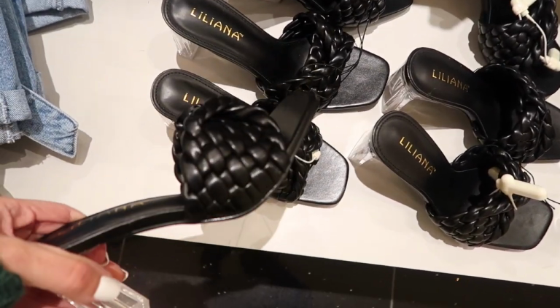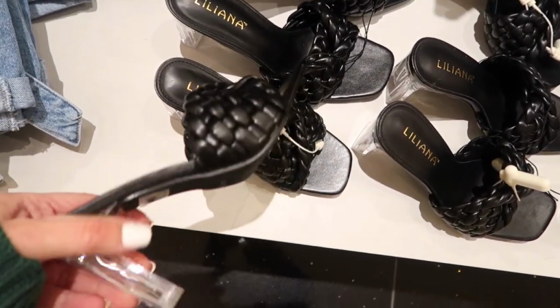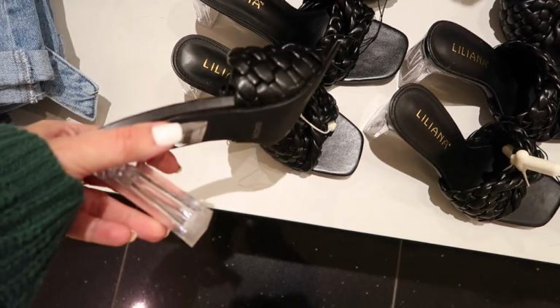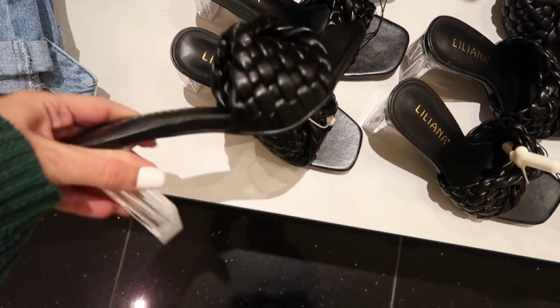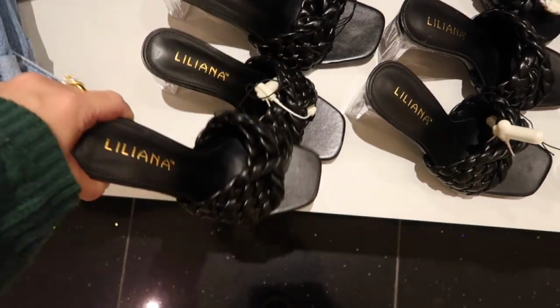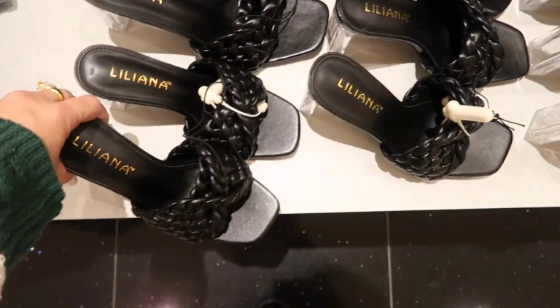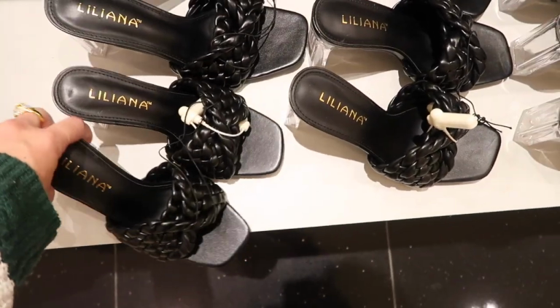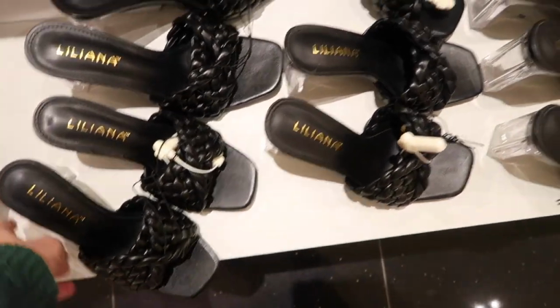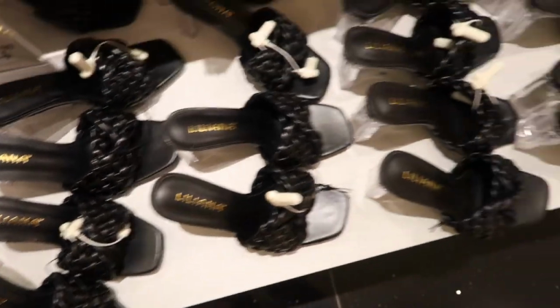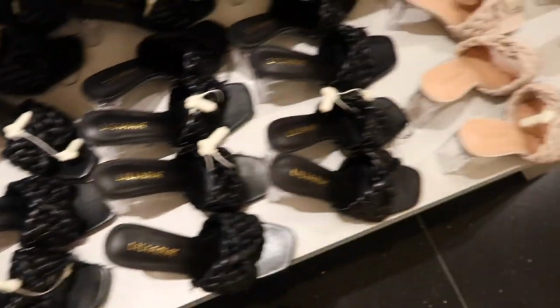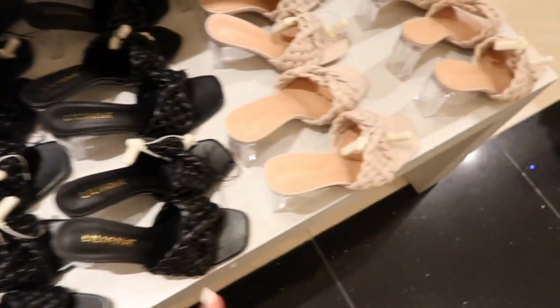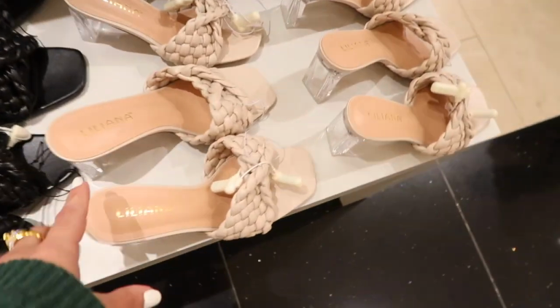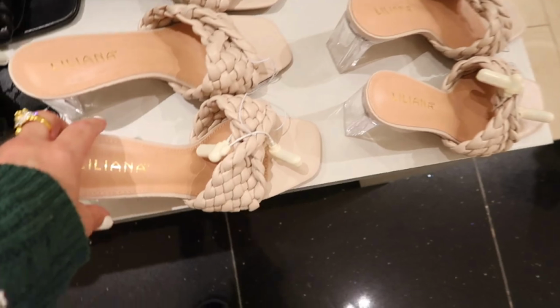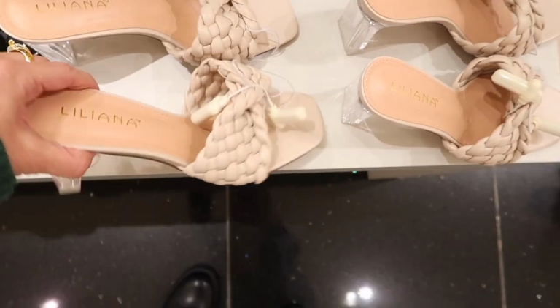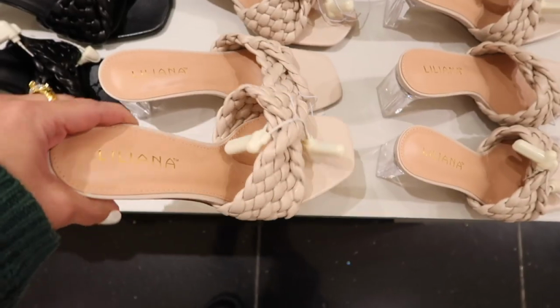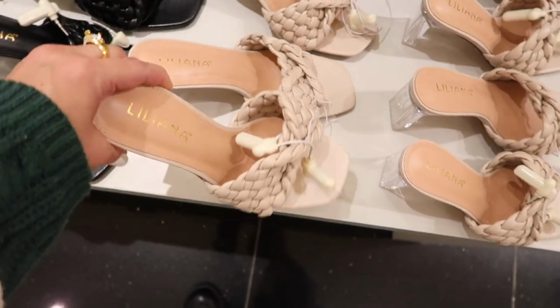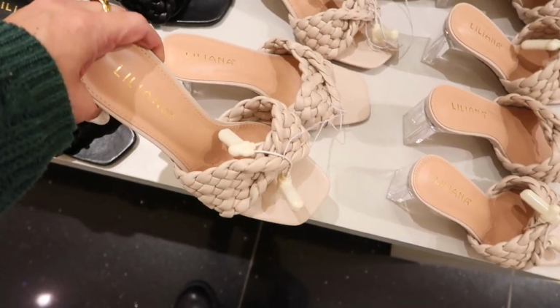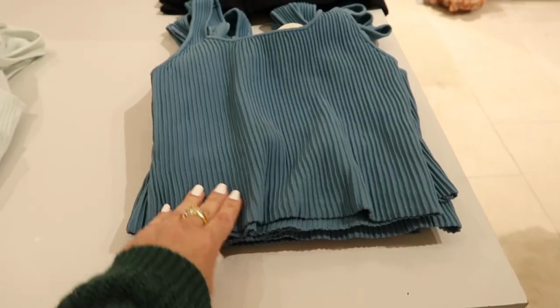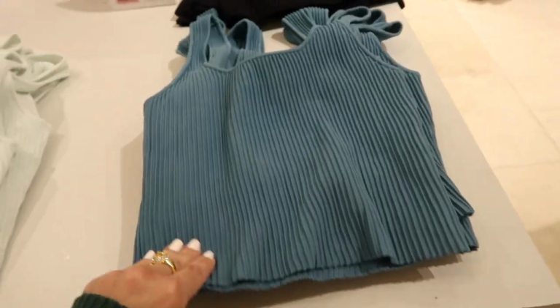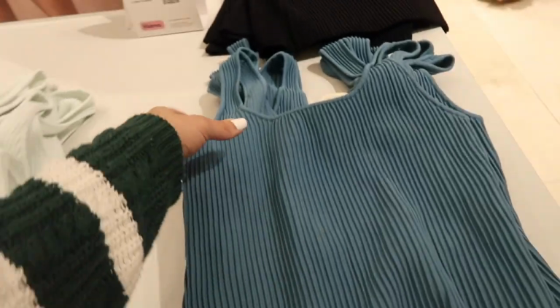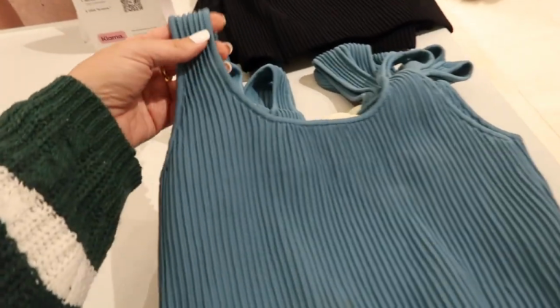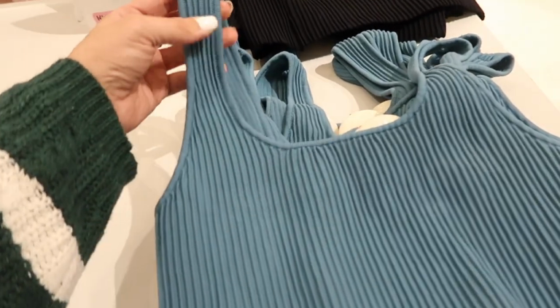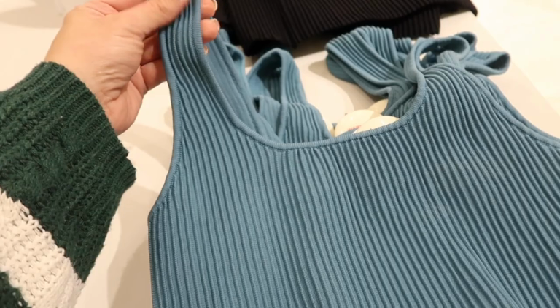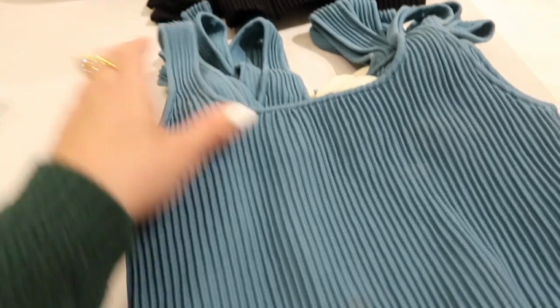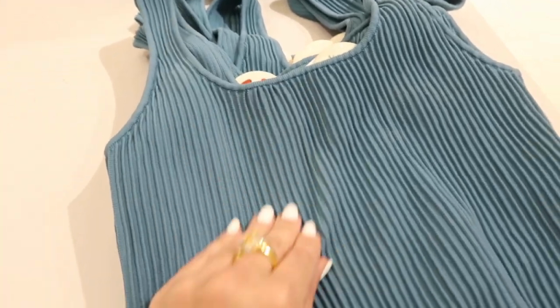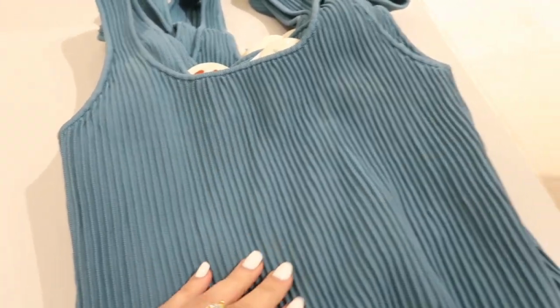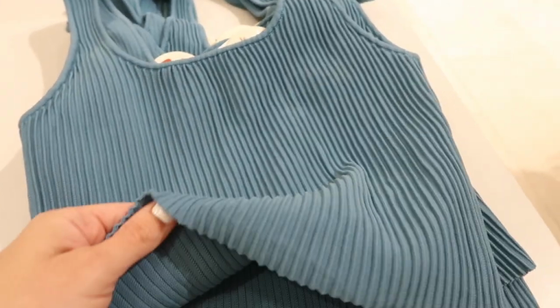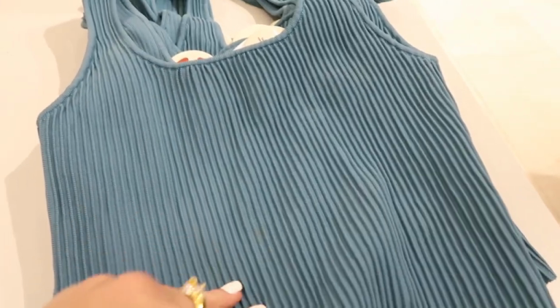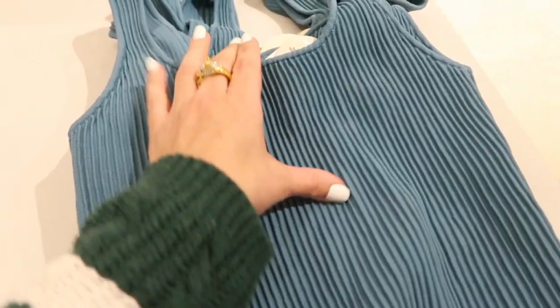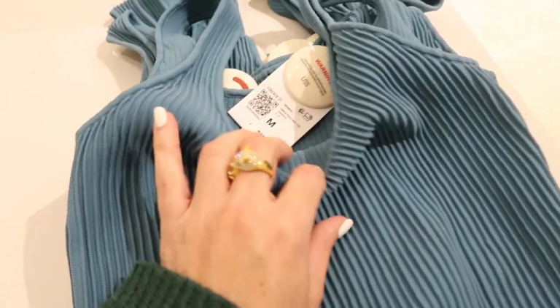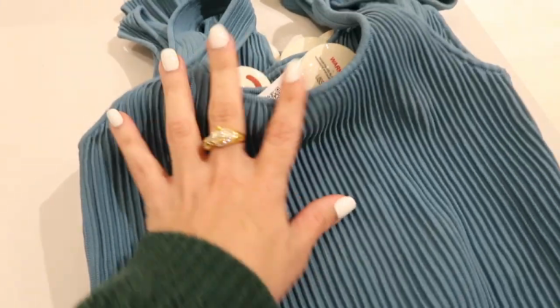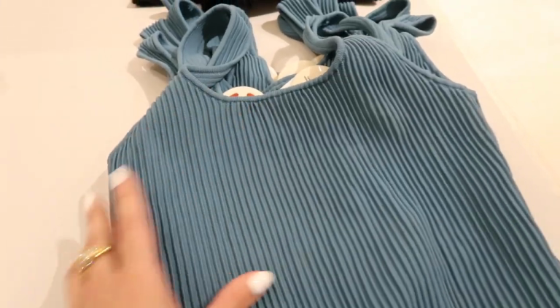Also seeing some new little sandals — these have the square toe, that little twist braided strap, and the clear heel. Comes in the black and also in the beige and these are $29.99.